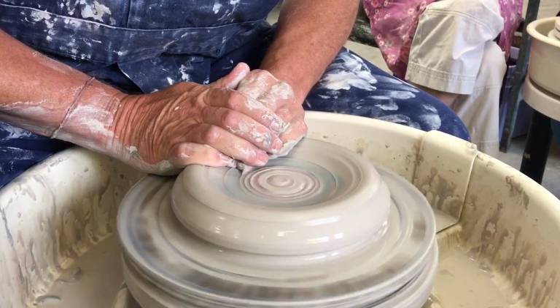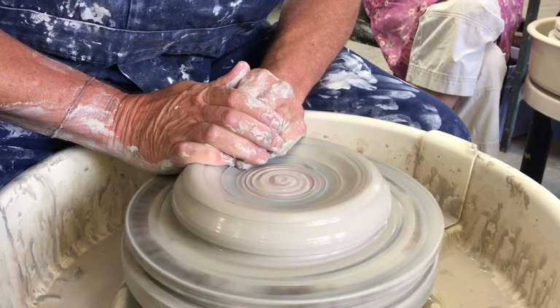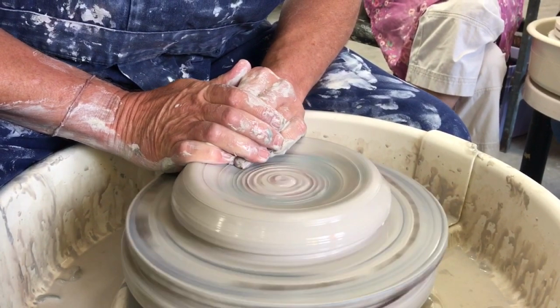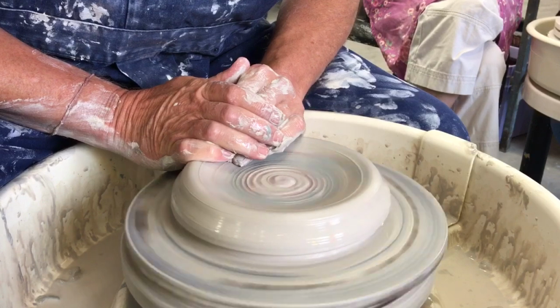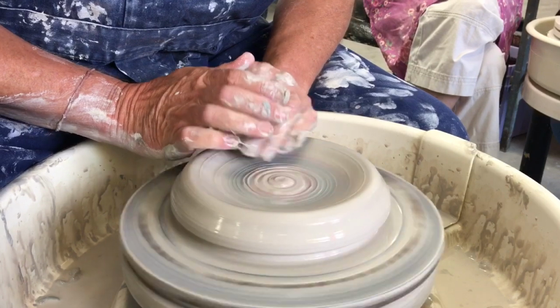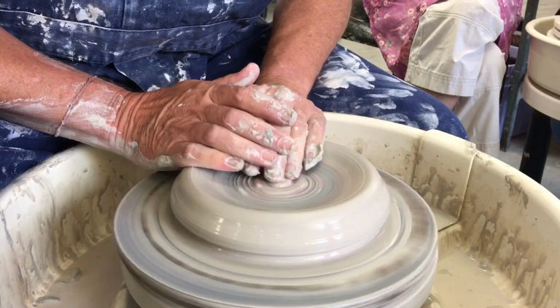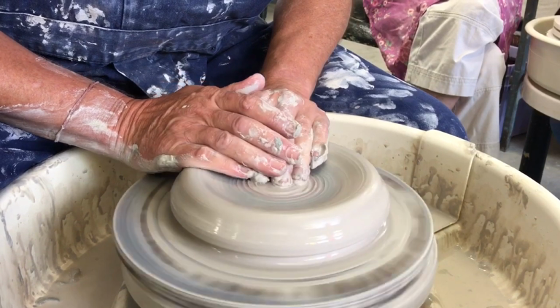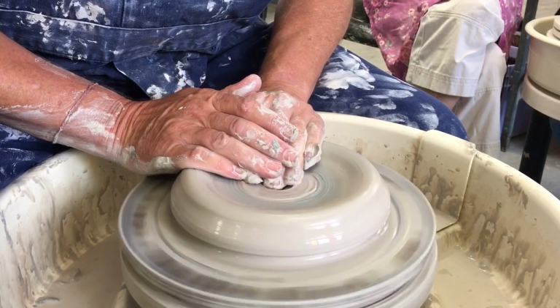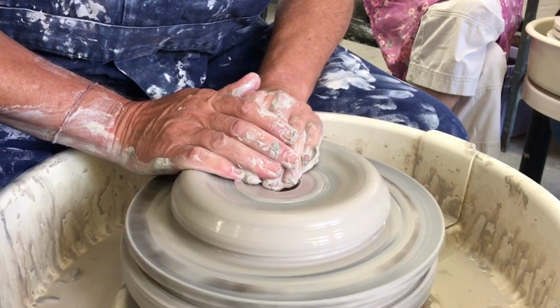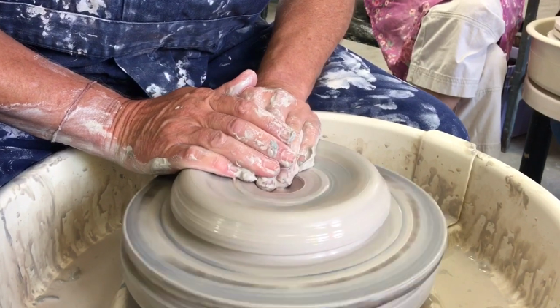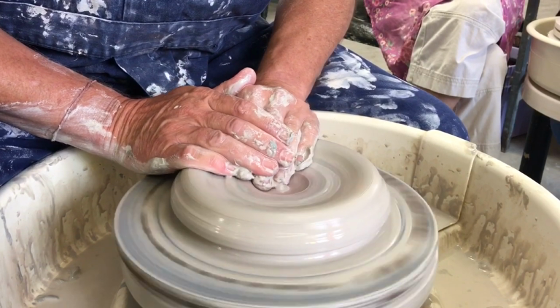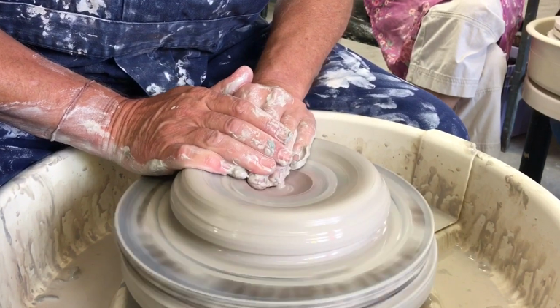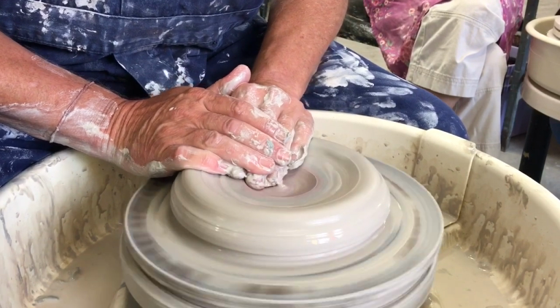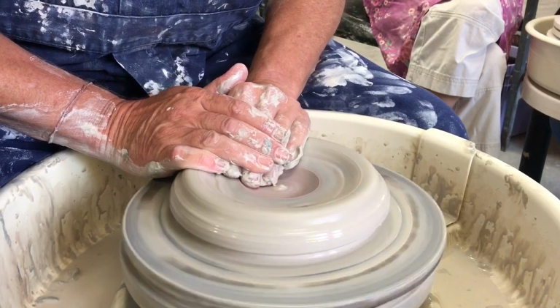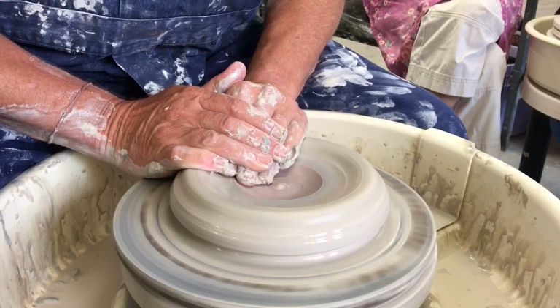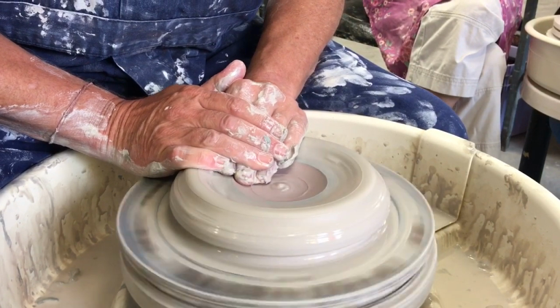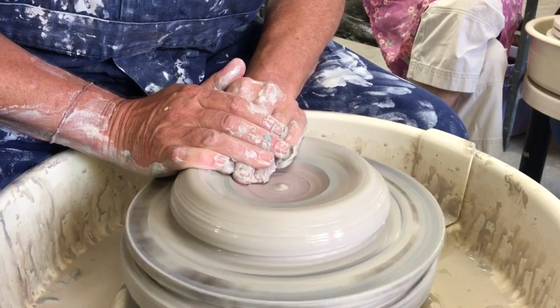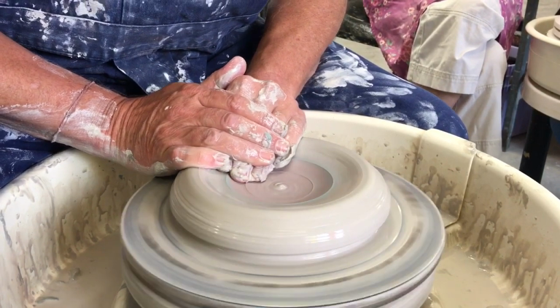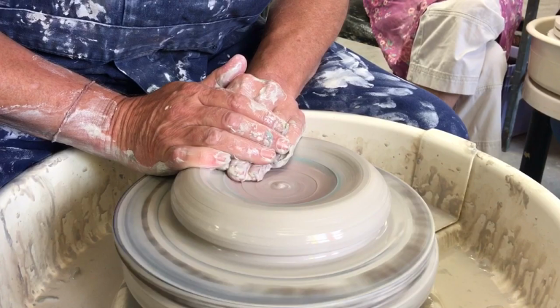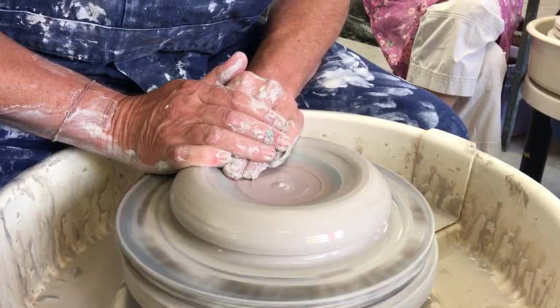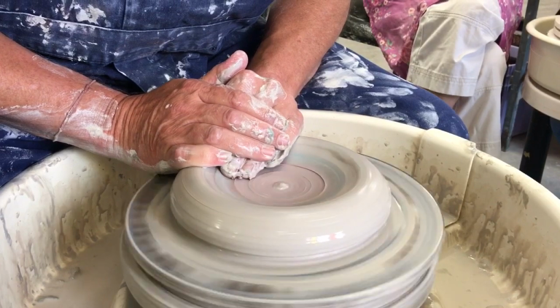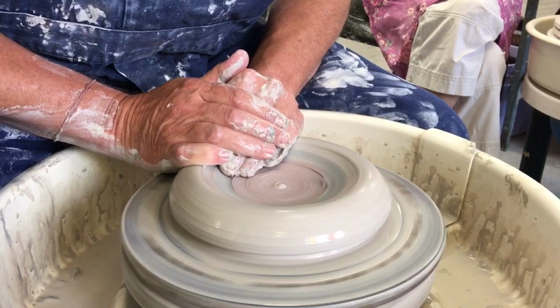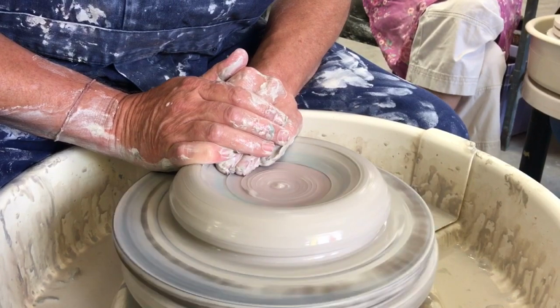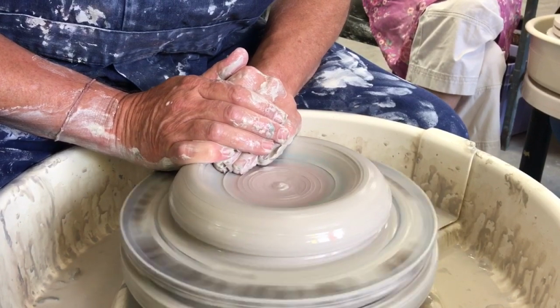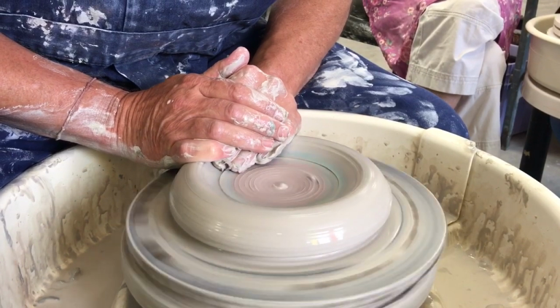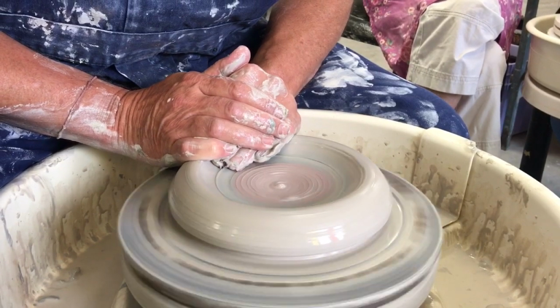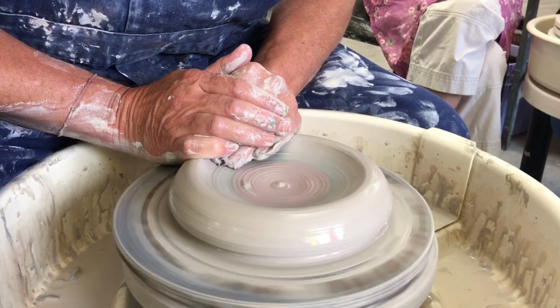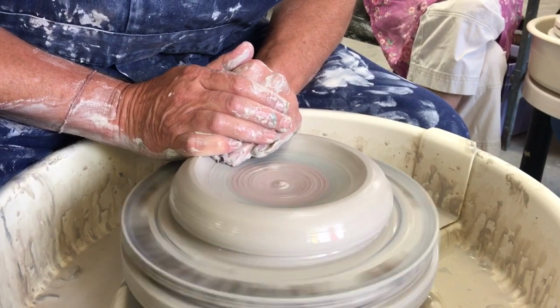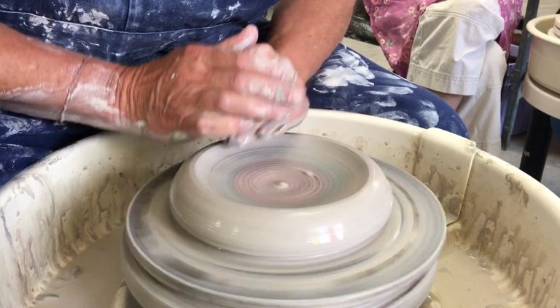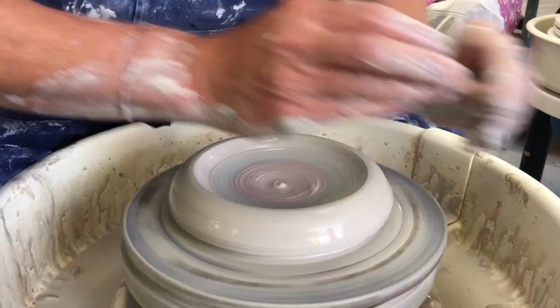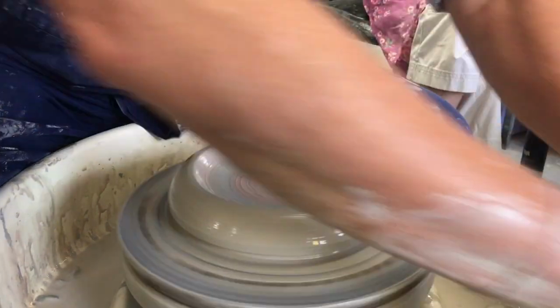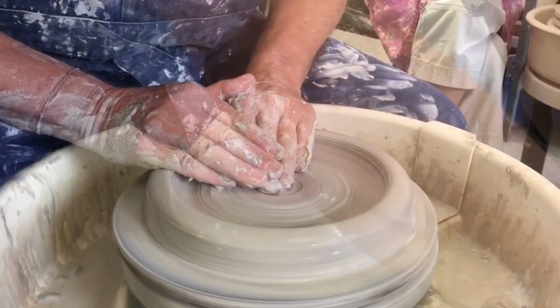But the thing is, Susie, it's really important that all your clays are the same consistency. Because if they're not, you get lumps and lumps and lumps when you add in the clays.